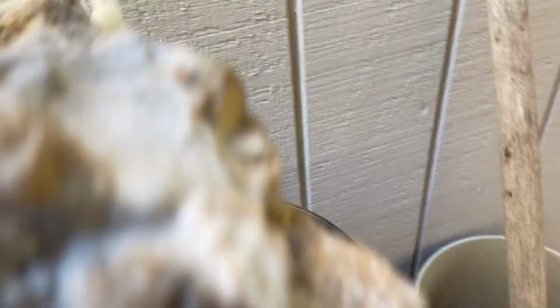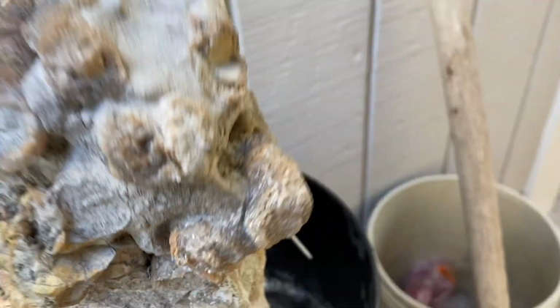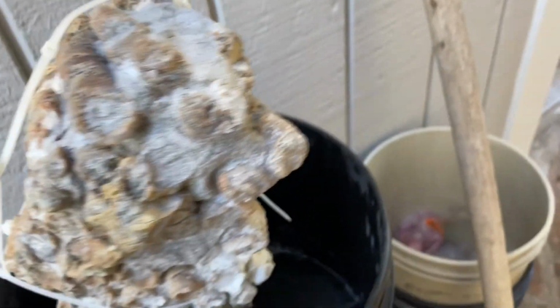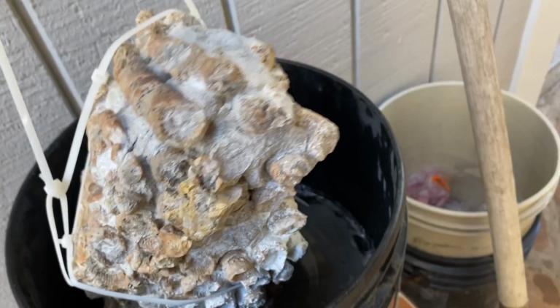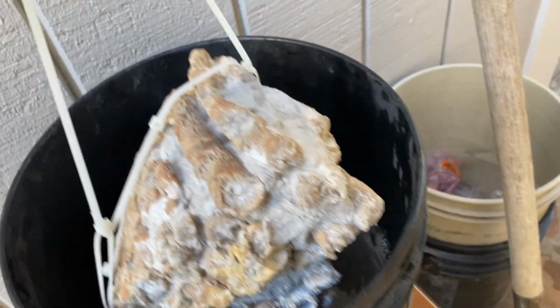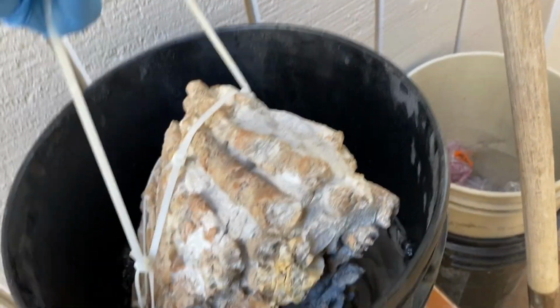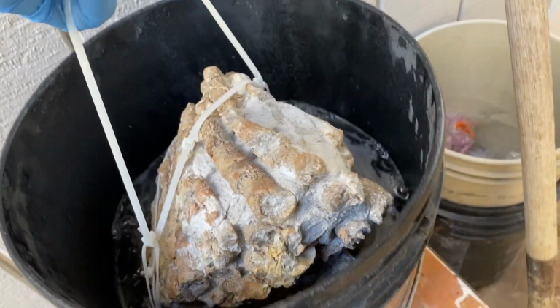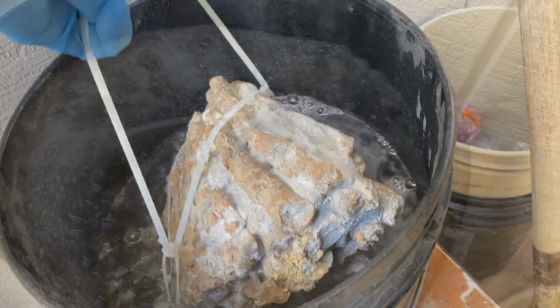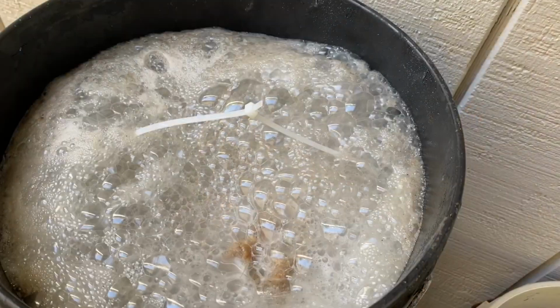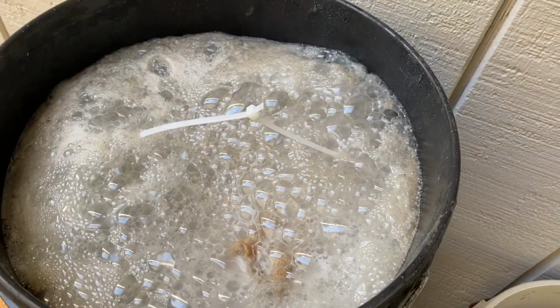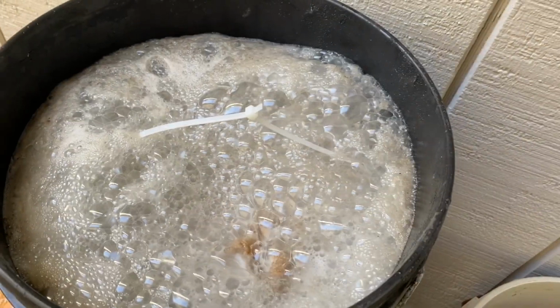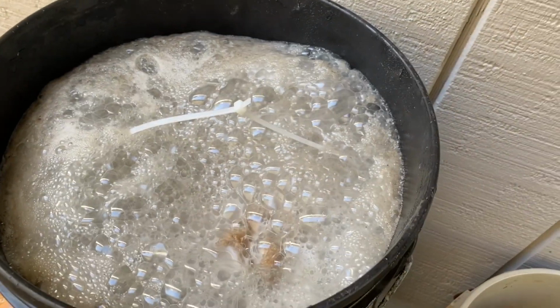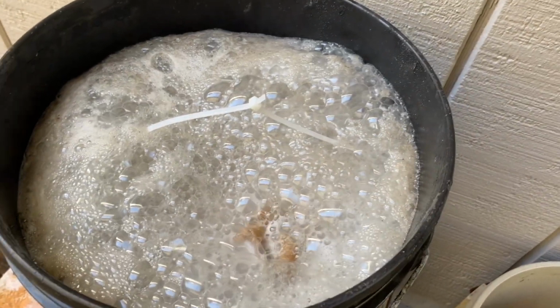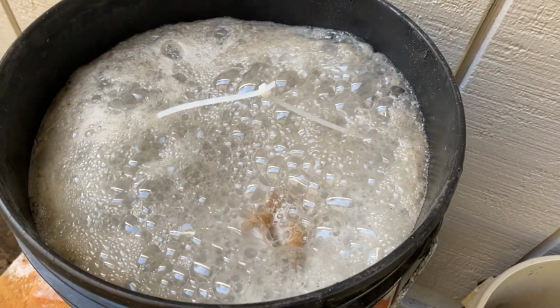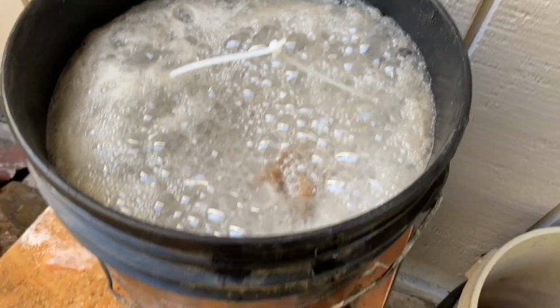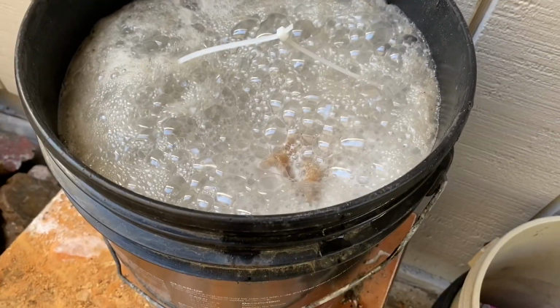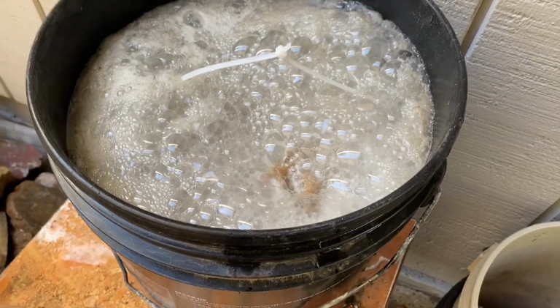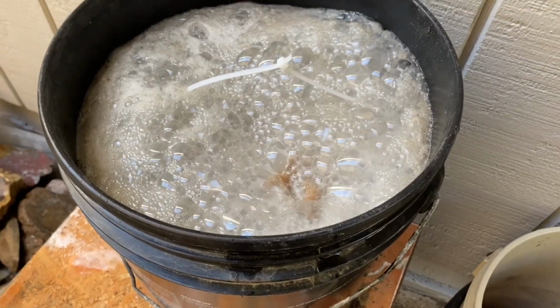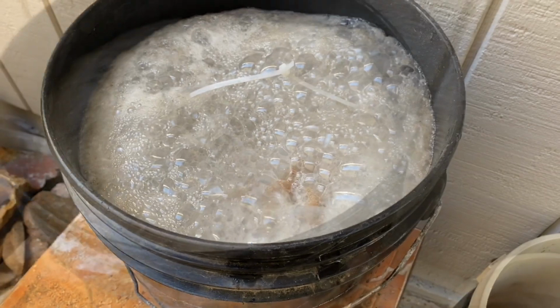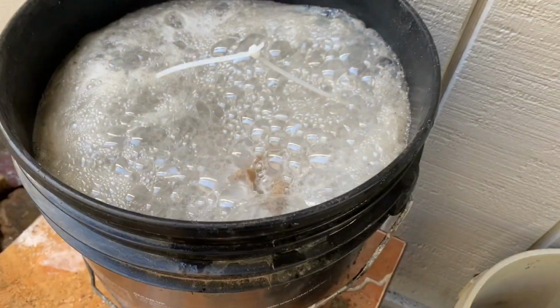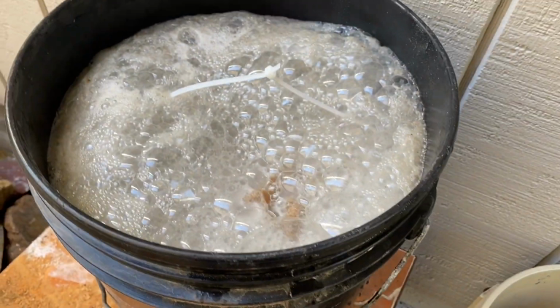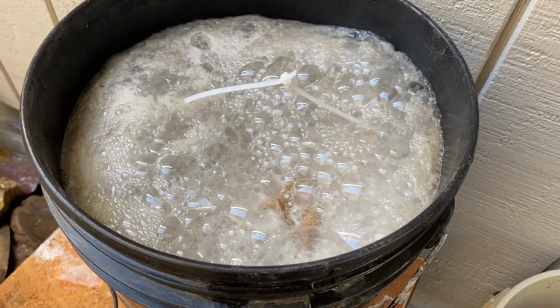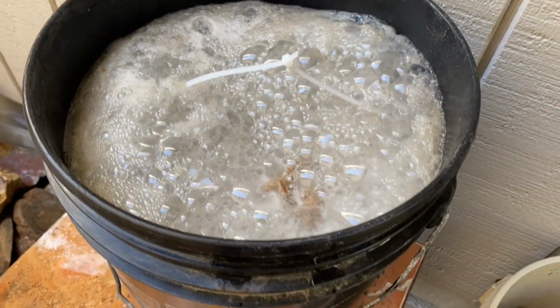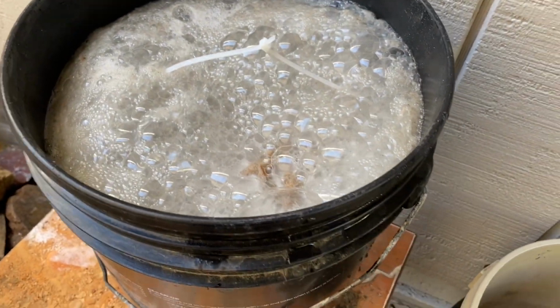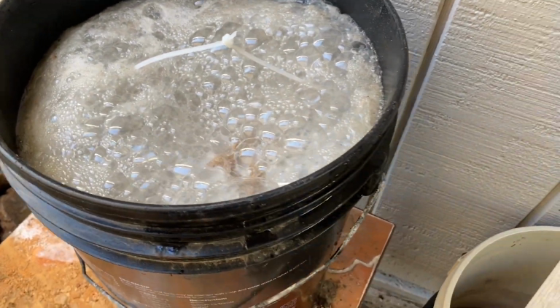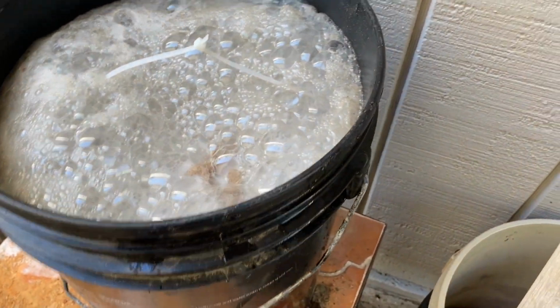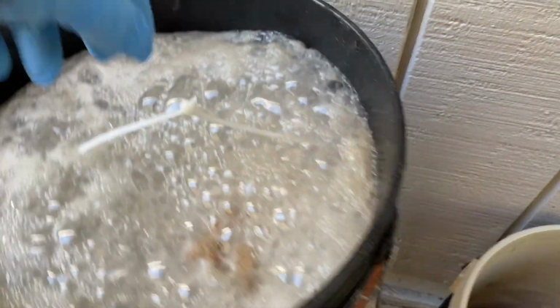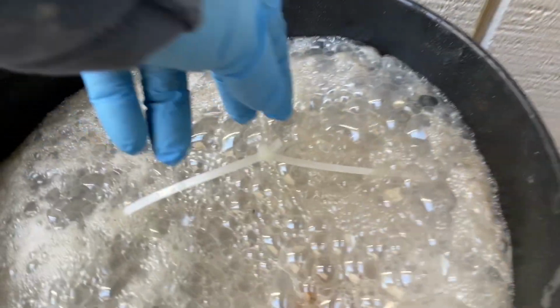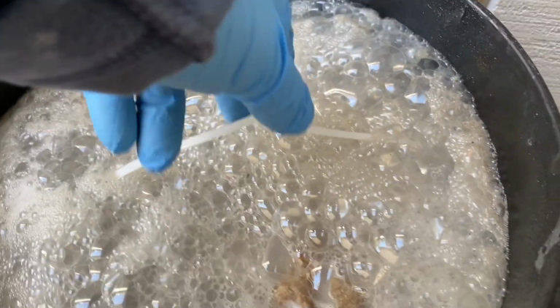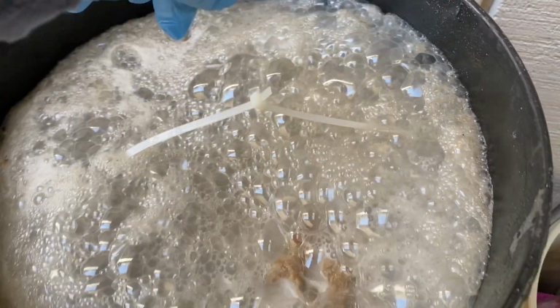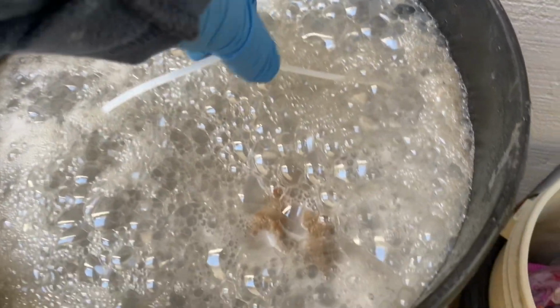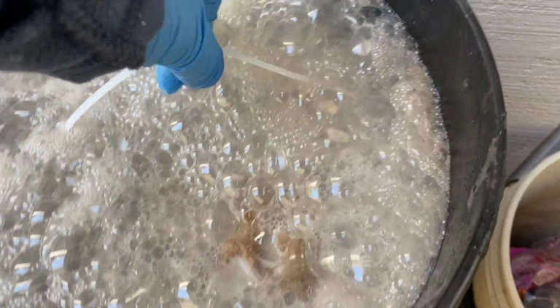Here we go. Hopefully I don't ruin it. It's really bubbling away — much faster than I thought. It's already been in there a couple of minutes, and I'm just going to take a quick test and see how it works.